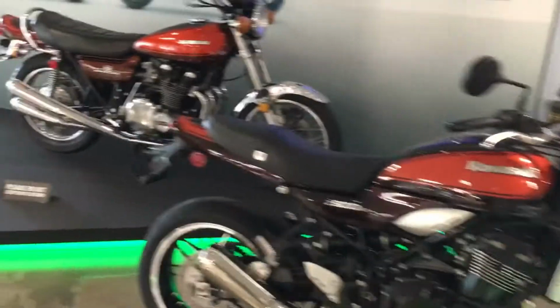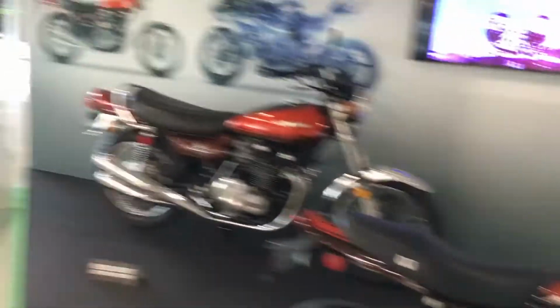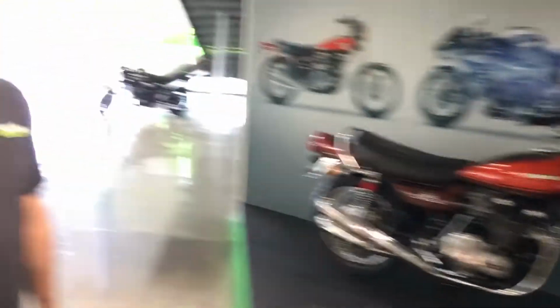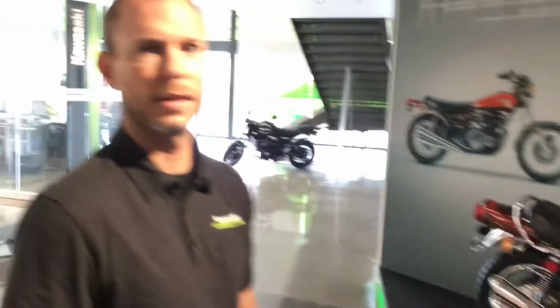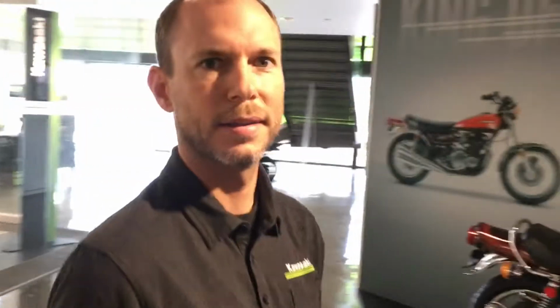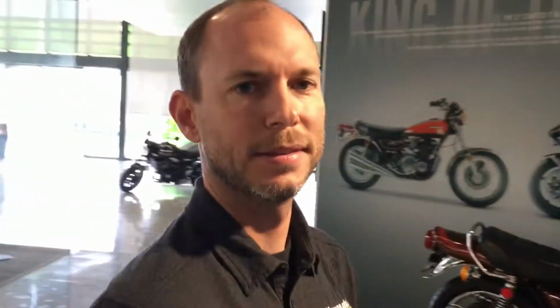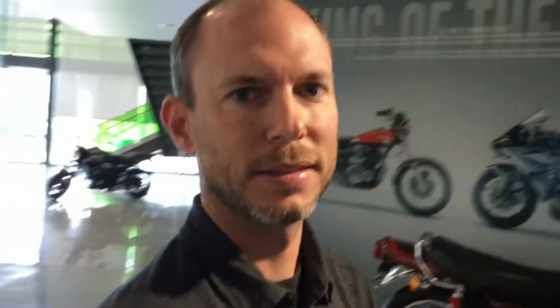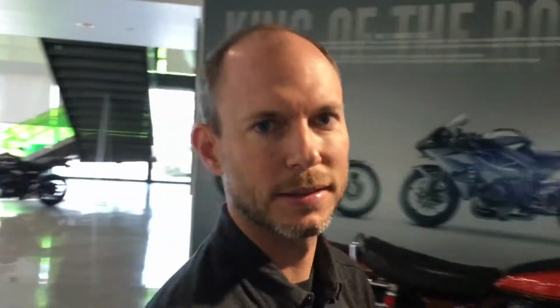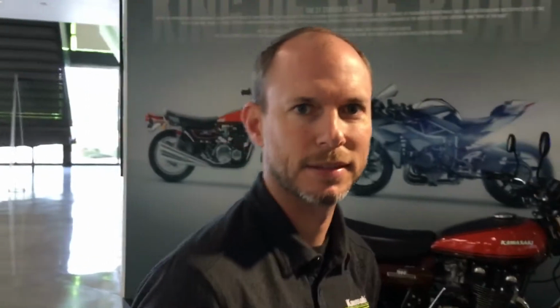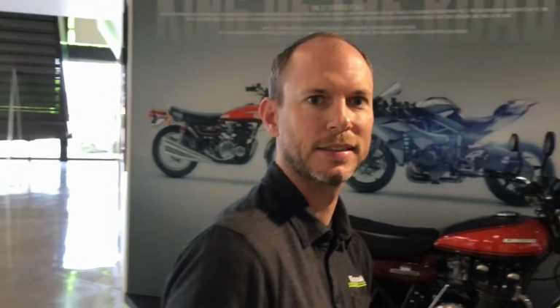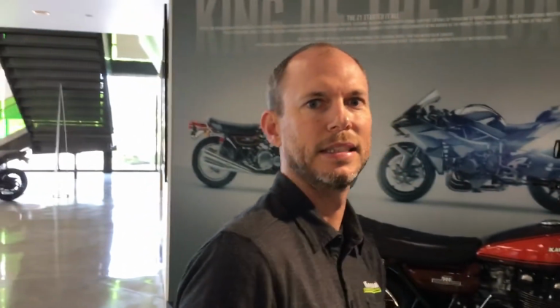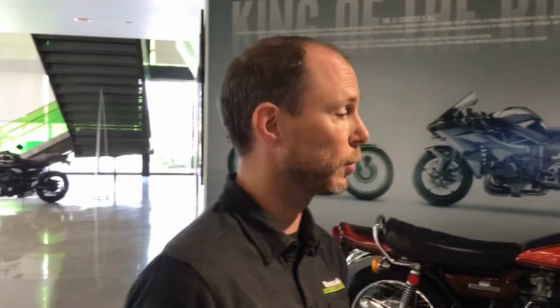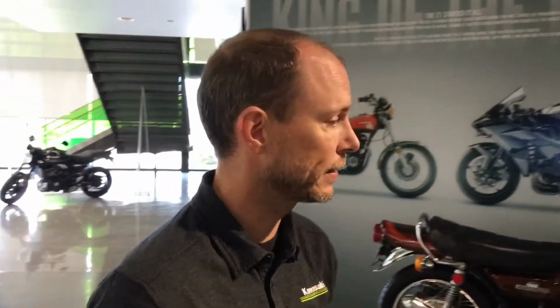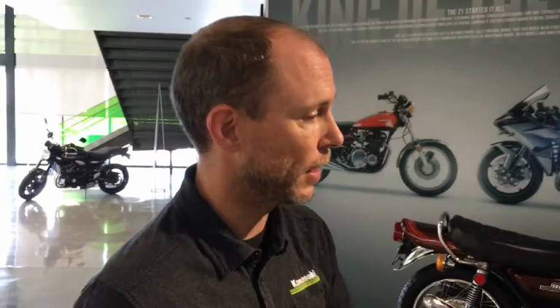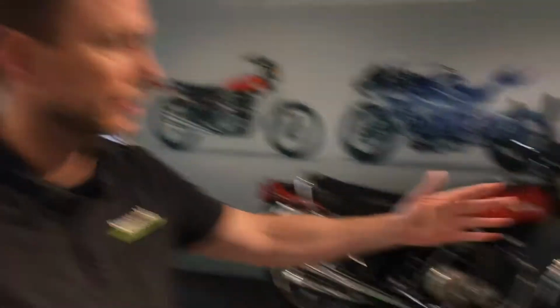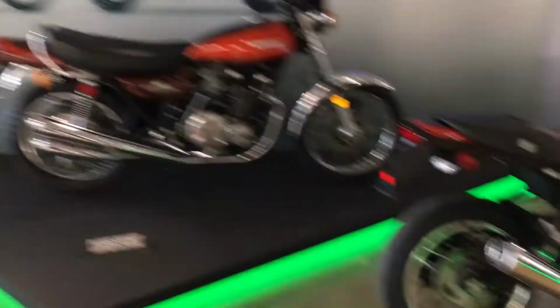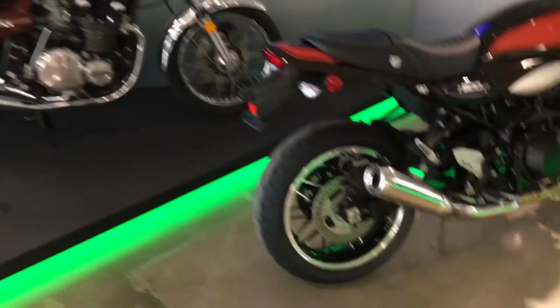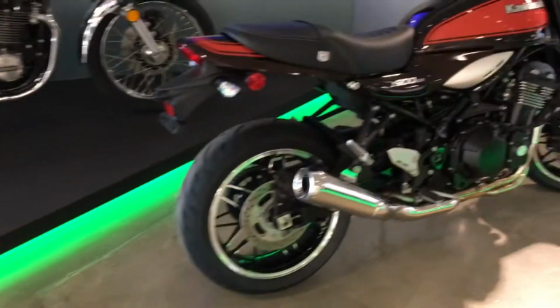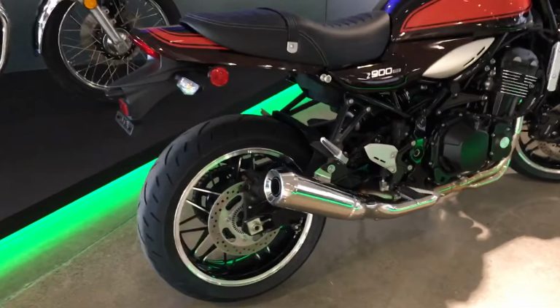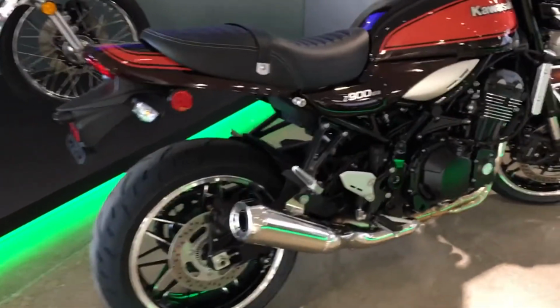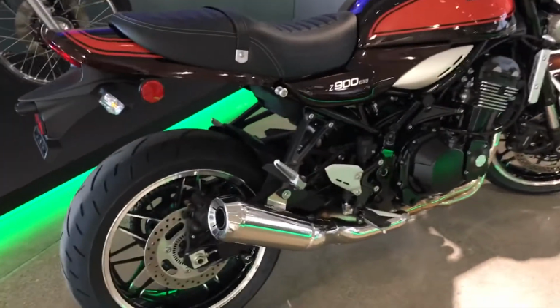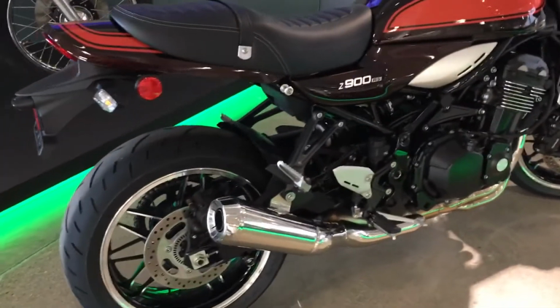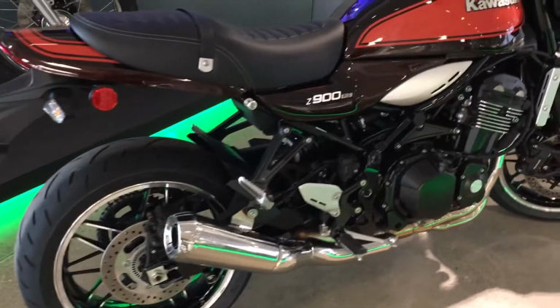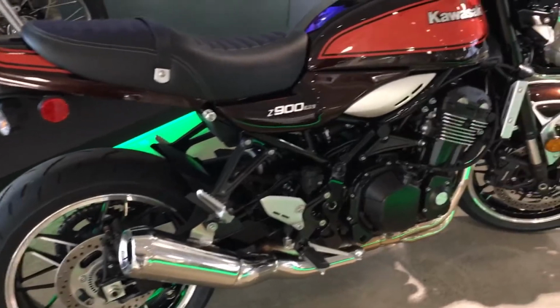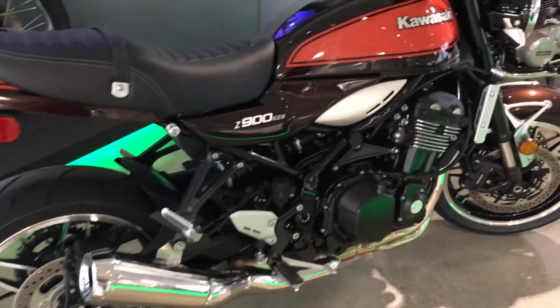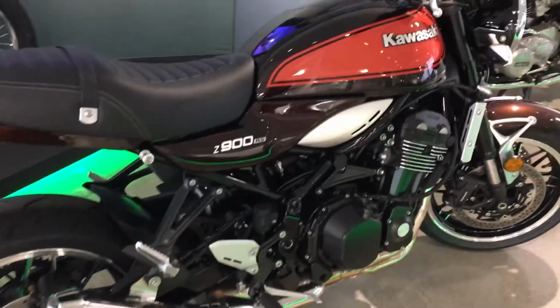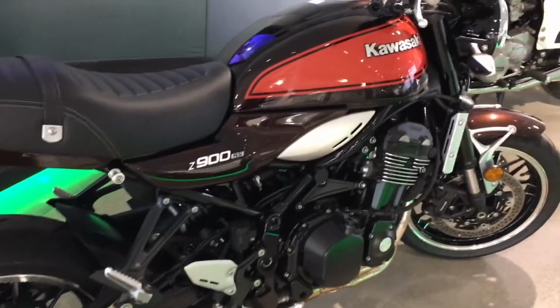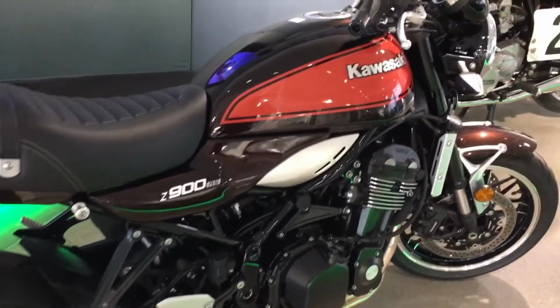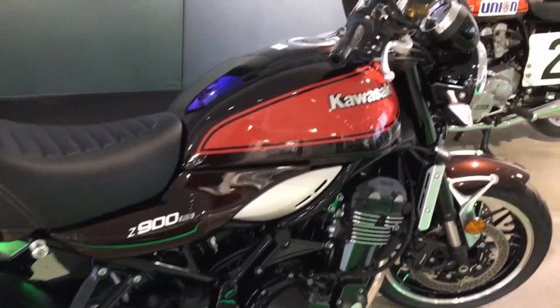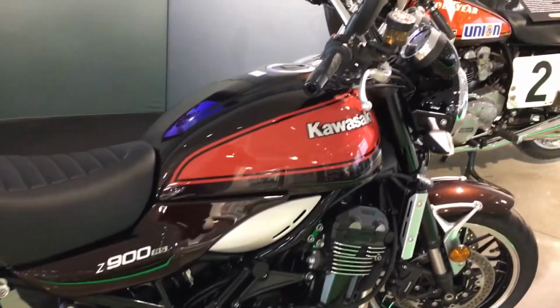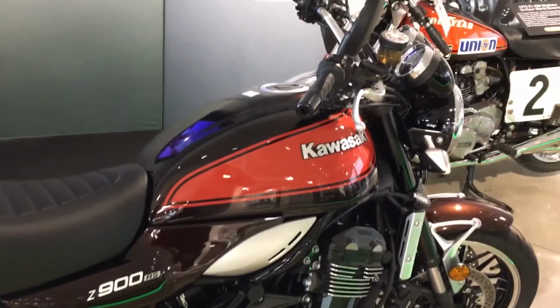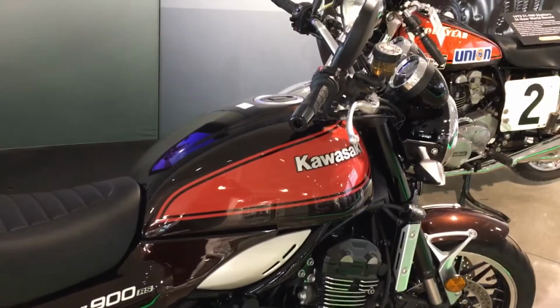Brad Pitts from Kawasaki joins us. What an awesome retro bike! We're very excited about it. In 2018, we're bringing it back in this retro-styled, yet modern Z900 RS.